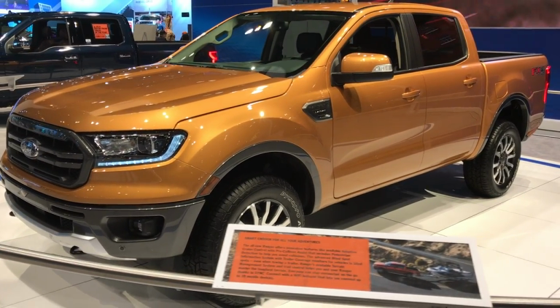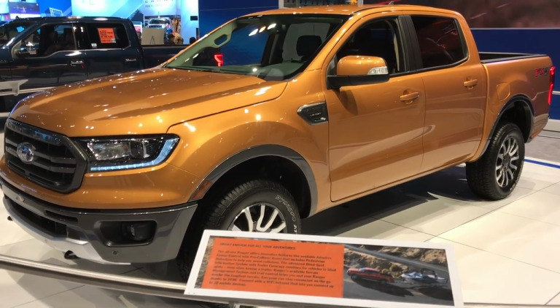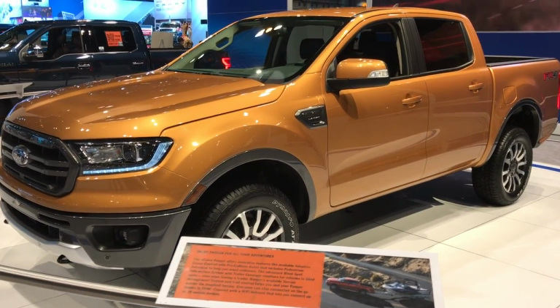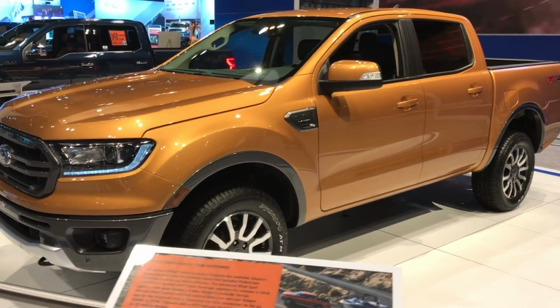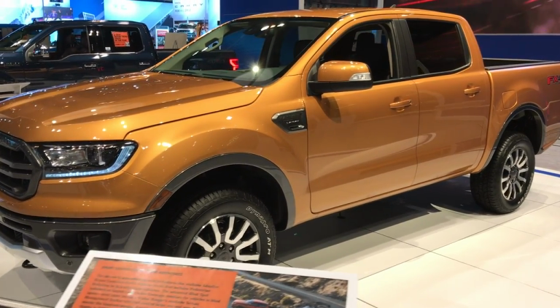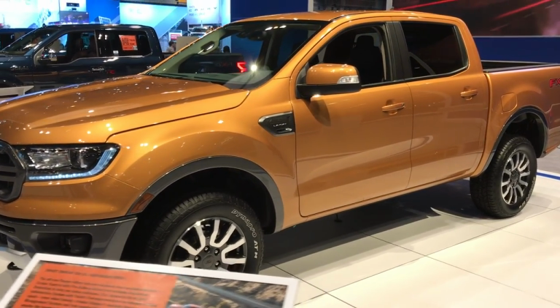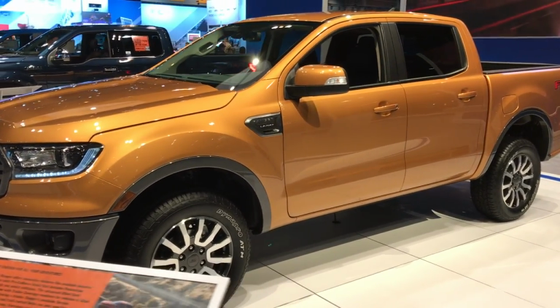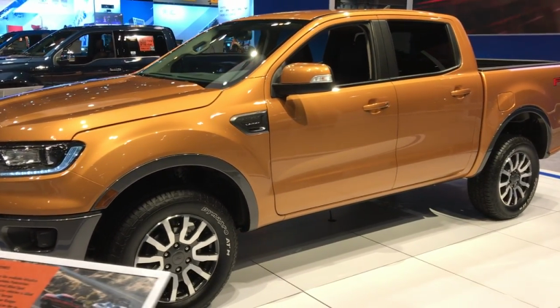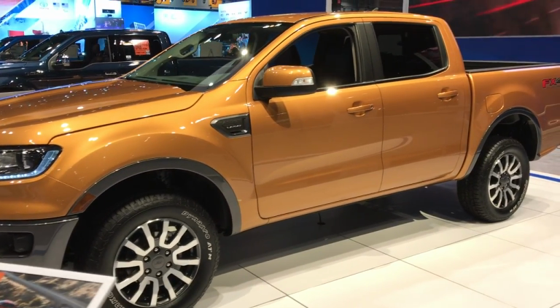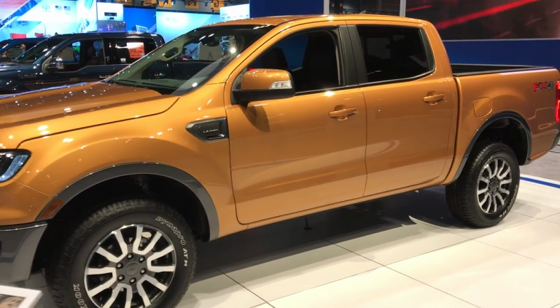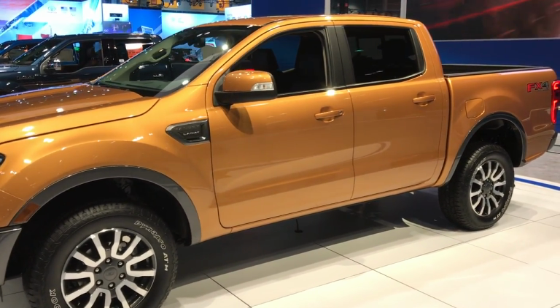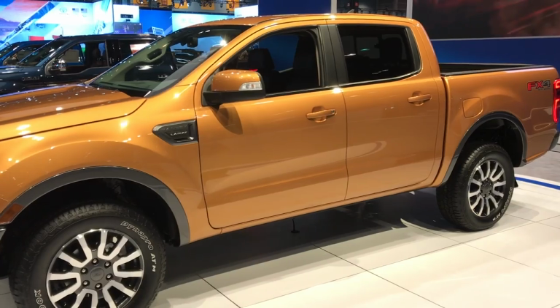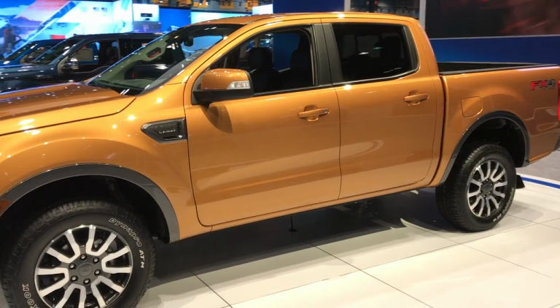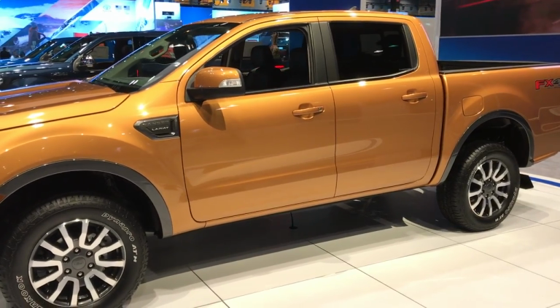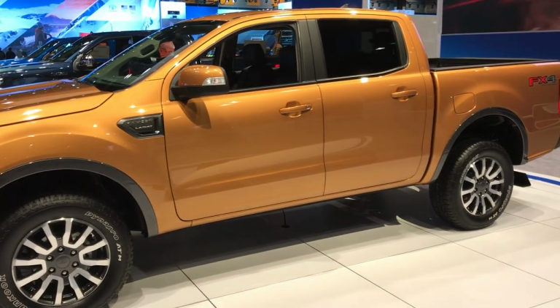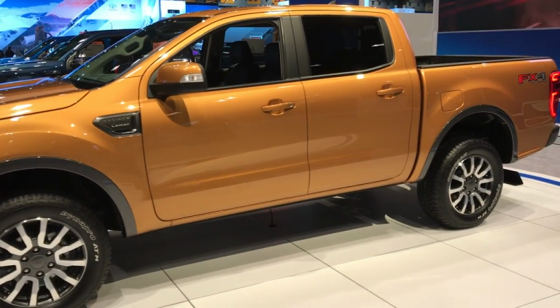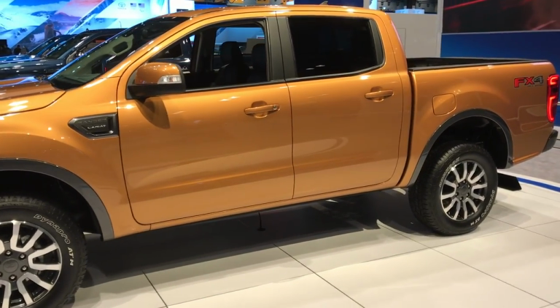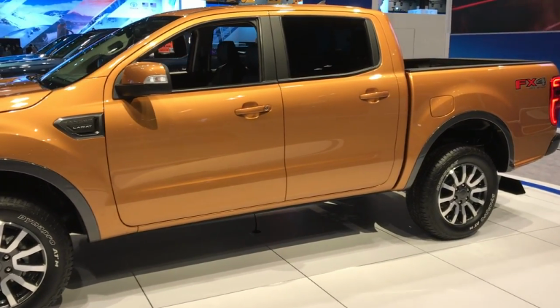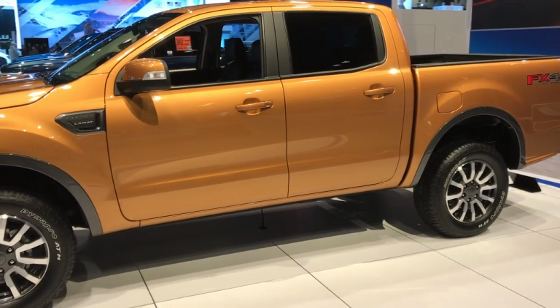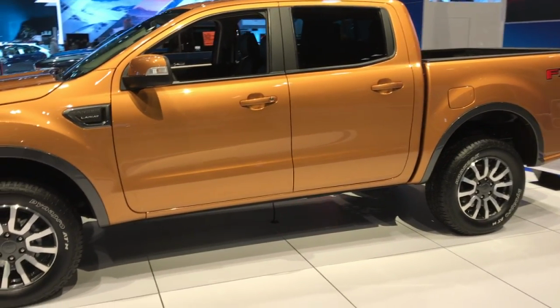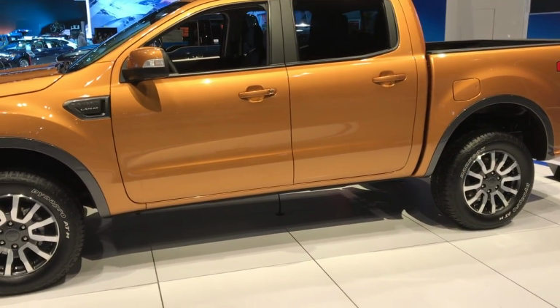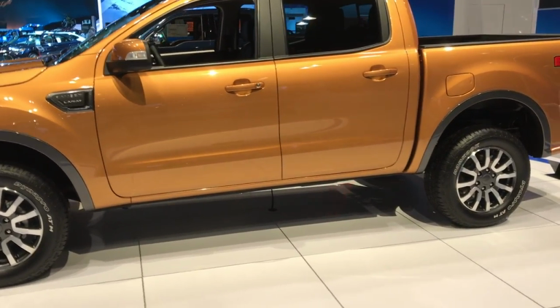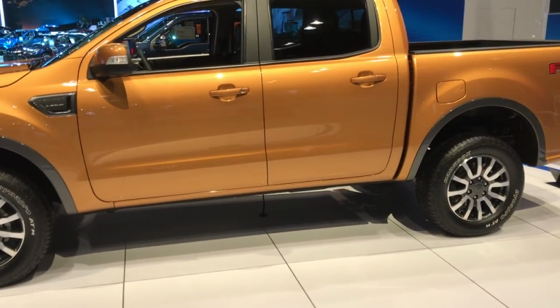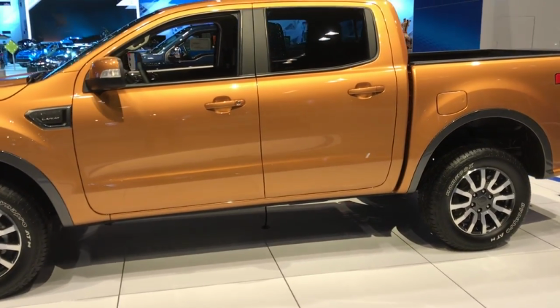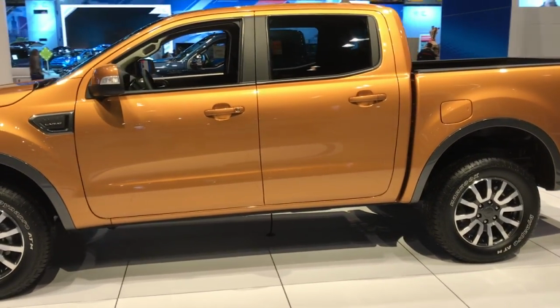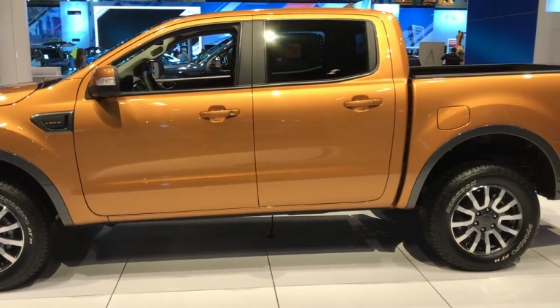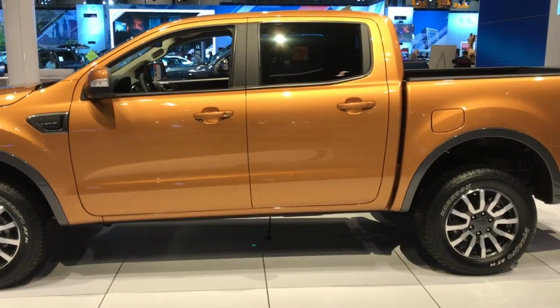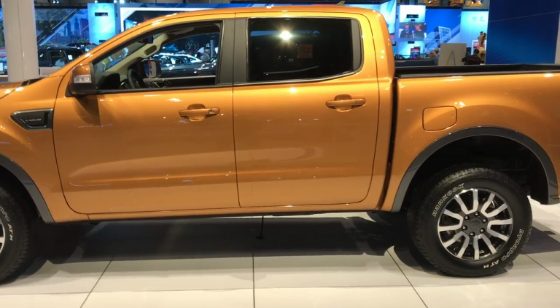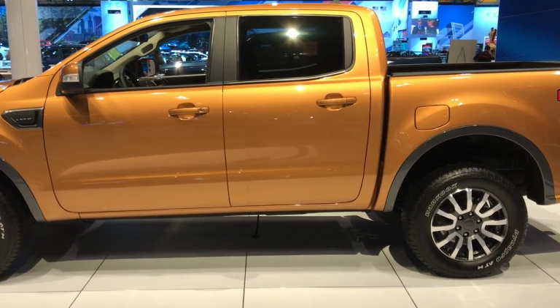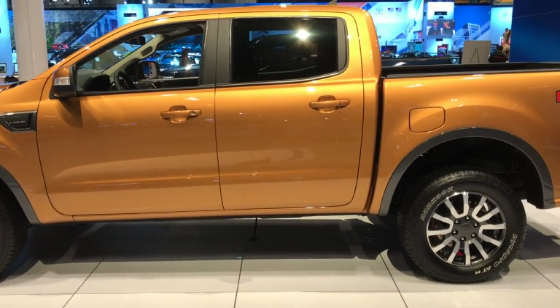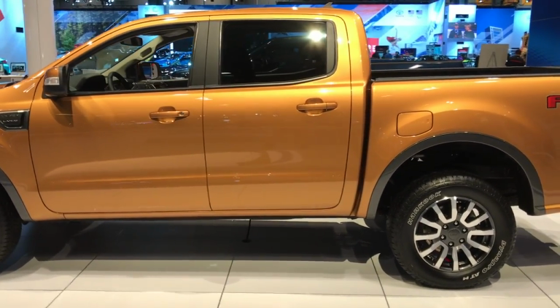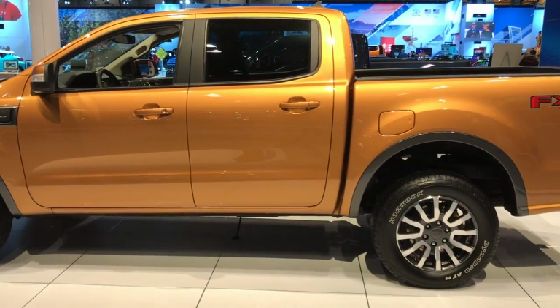This is Brett with Summit Automotive. We're just at the 2018 Auto Show and this is the new Ford Ranger that they got coming out next year.